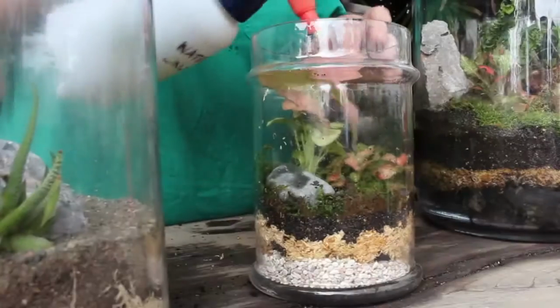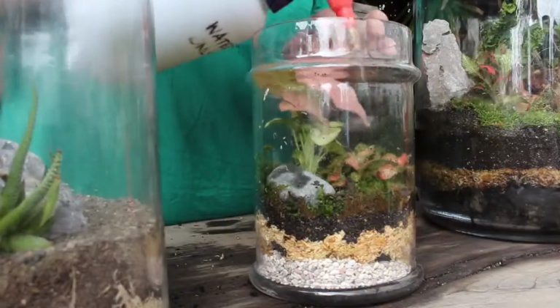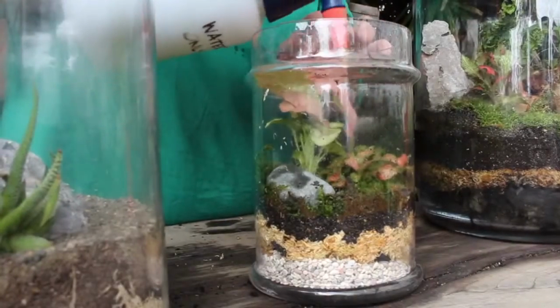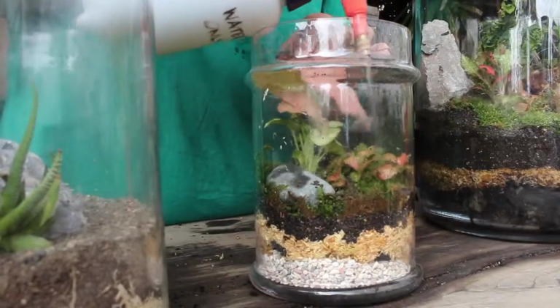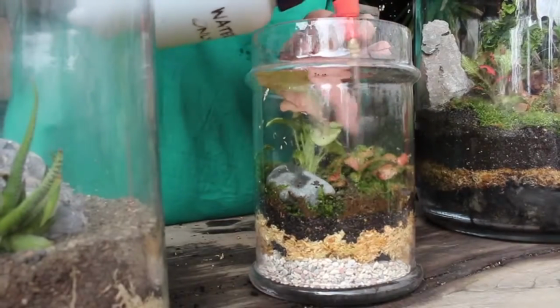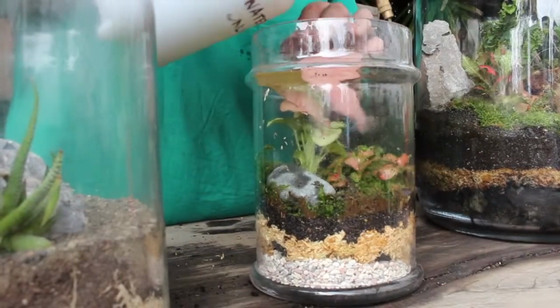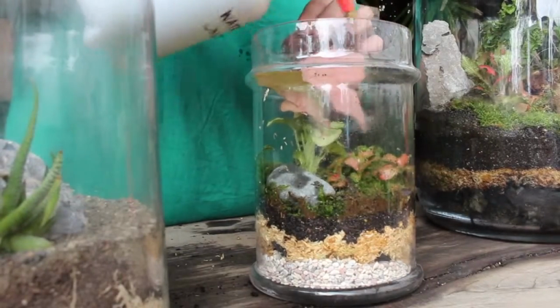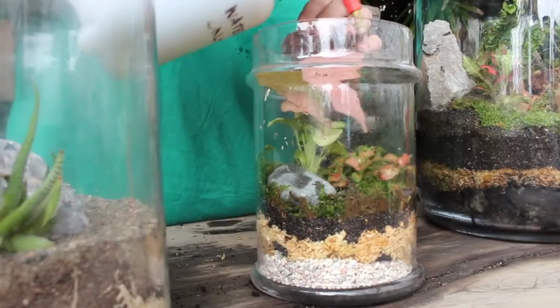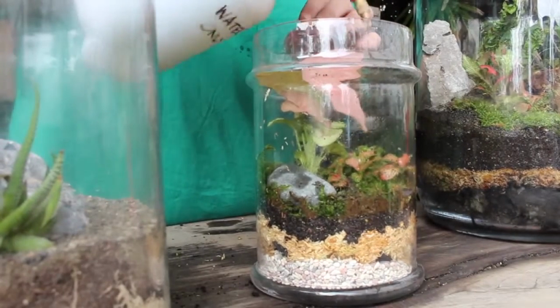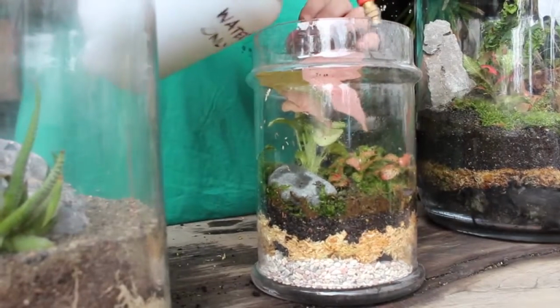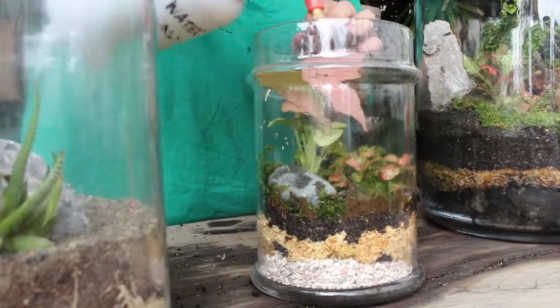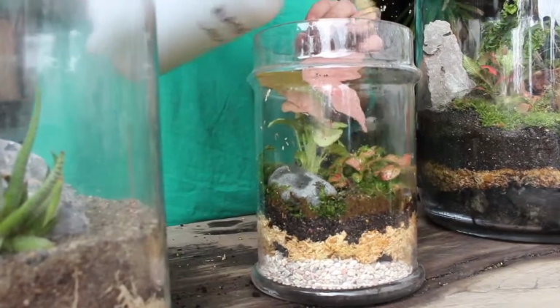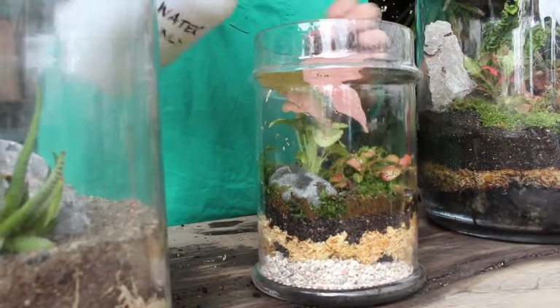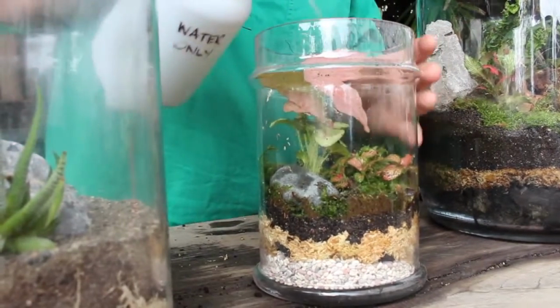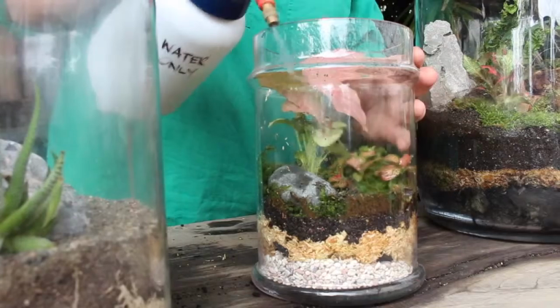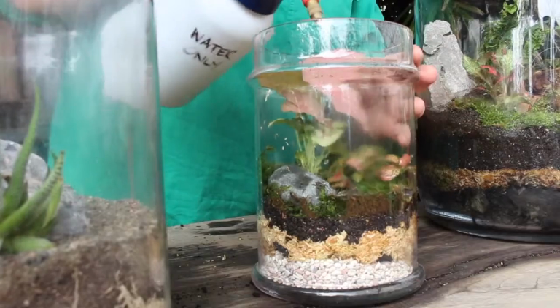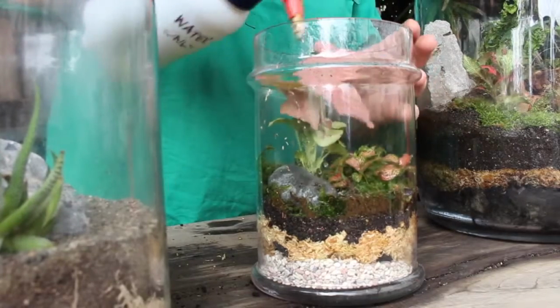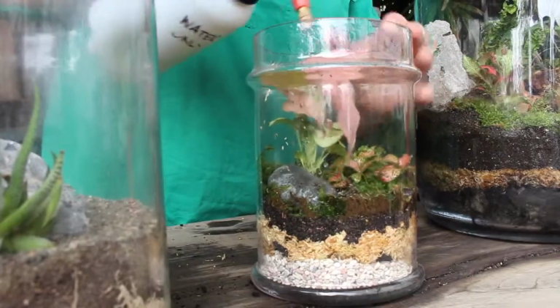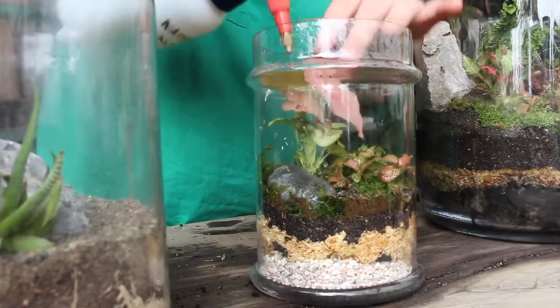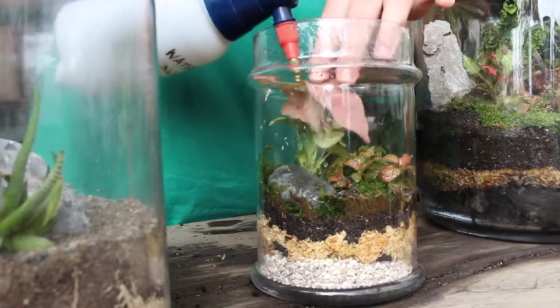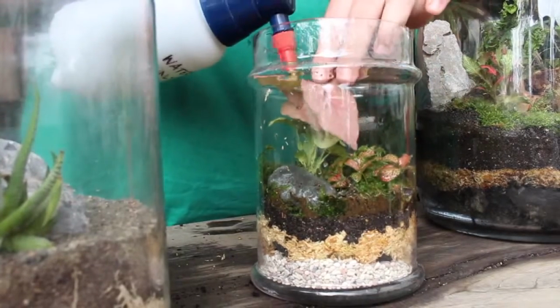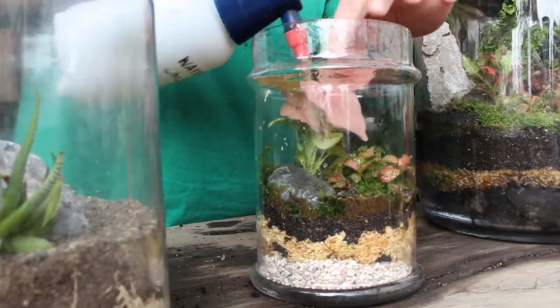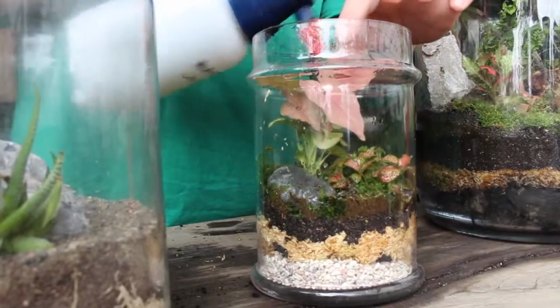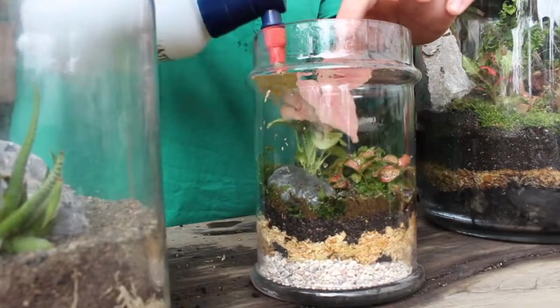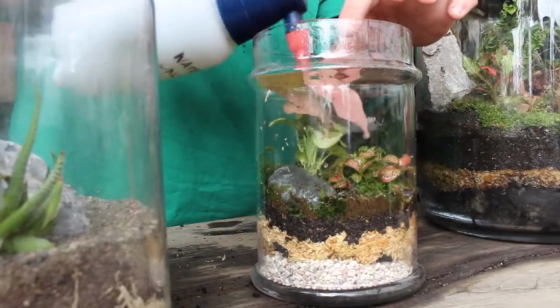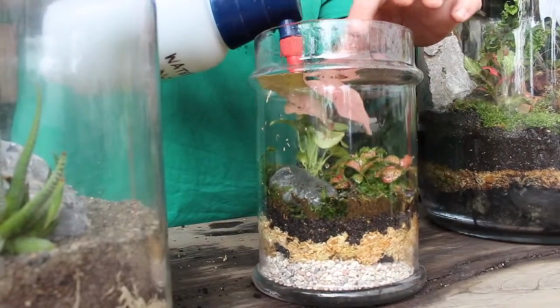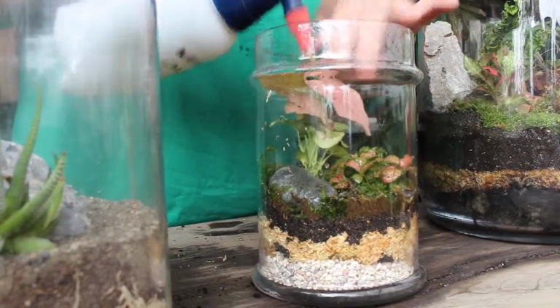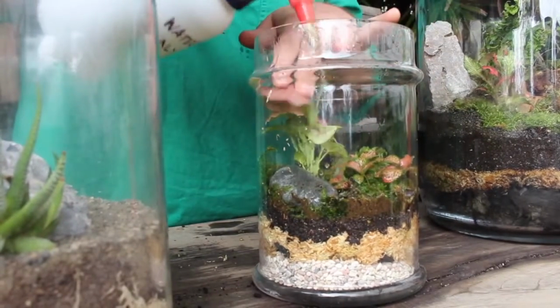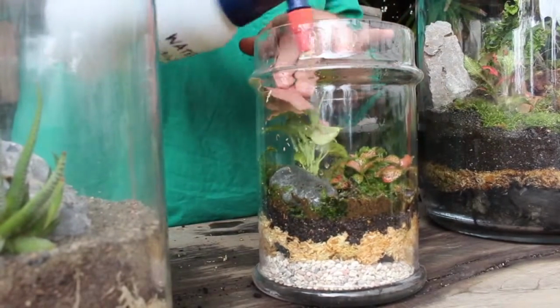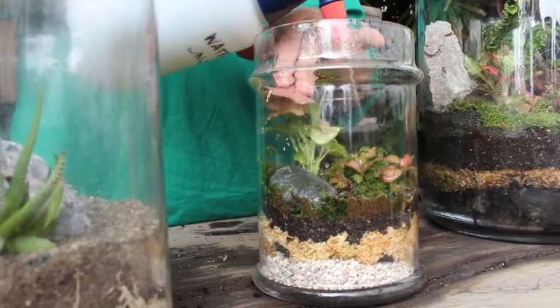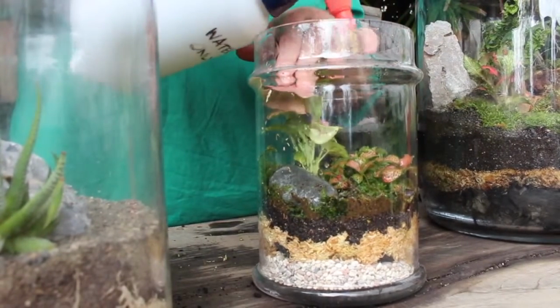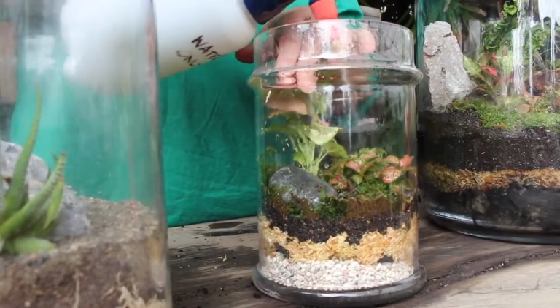And then to finish it off you want to give your plants a small water — not too much. Just slightly mist the moss and spray the plants.